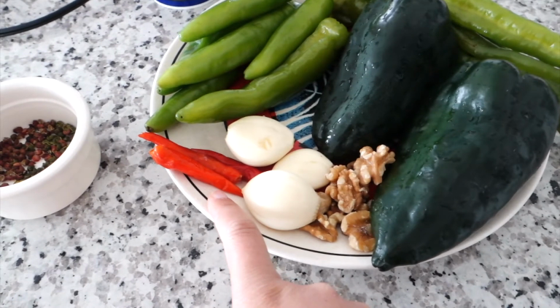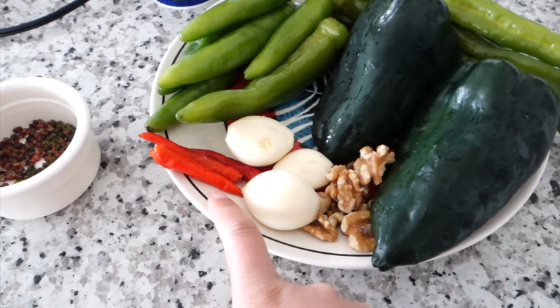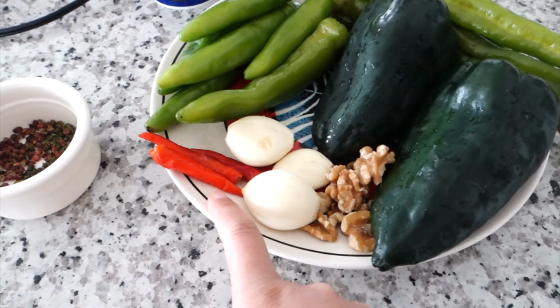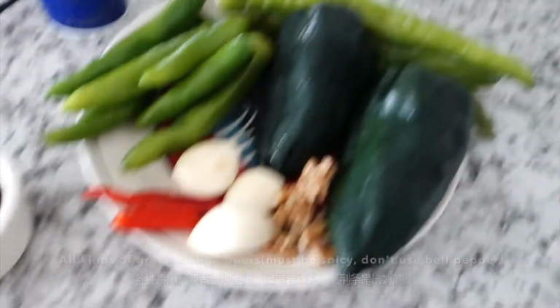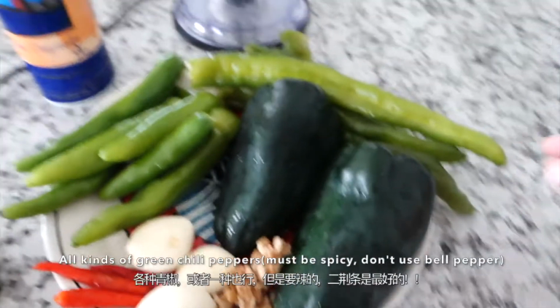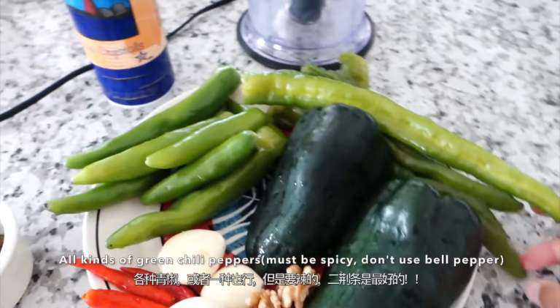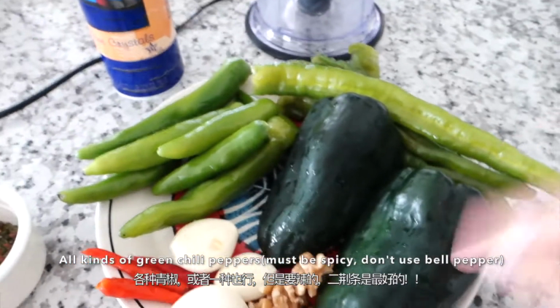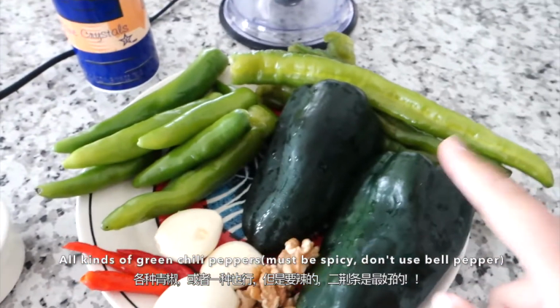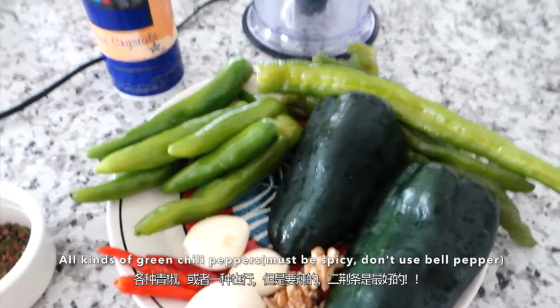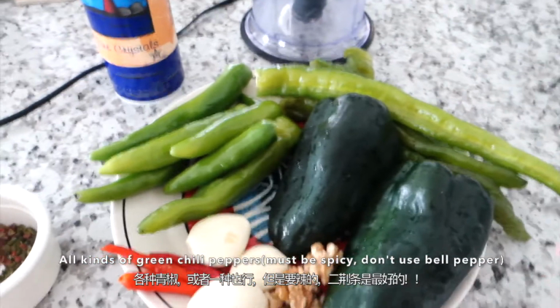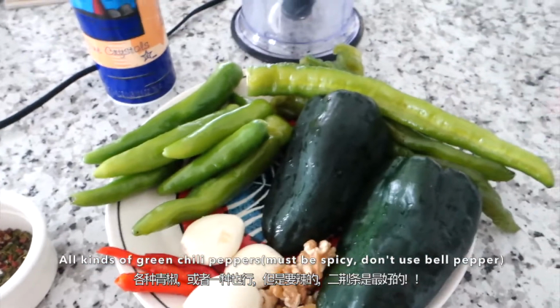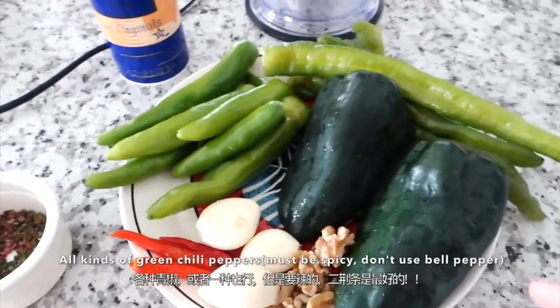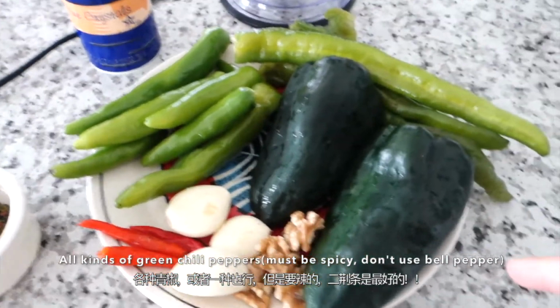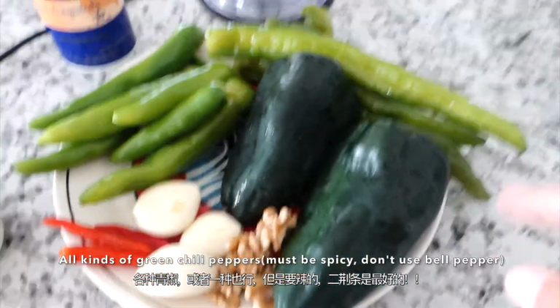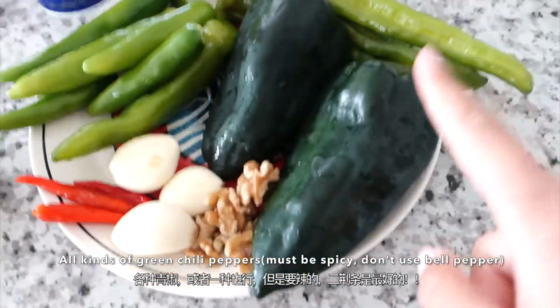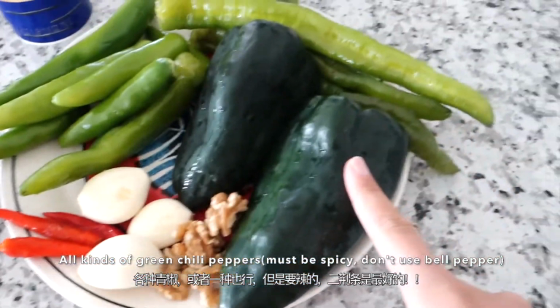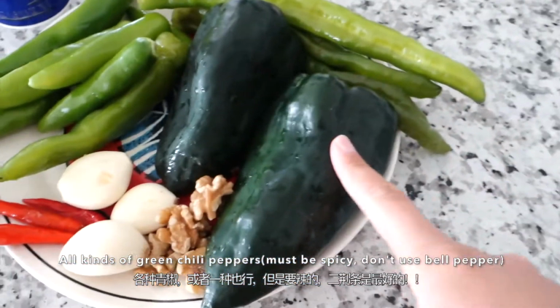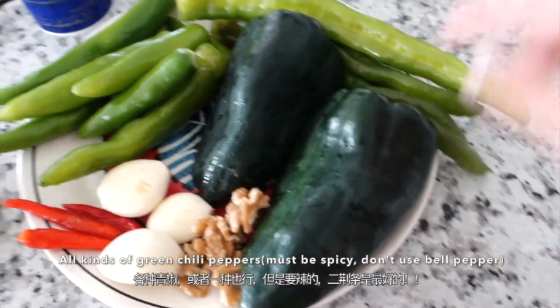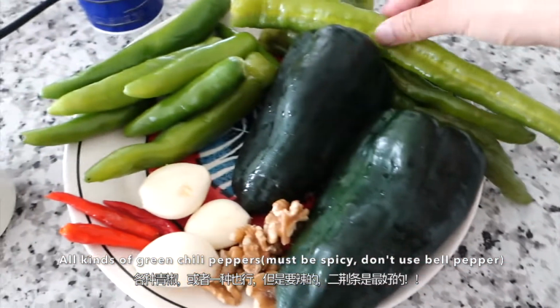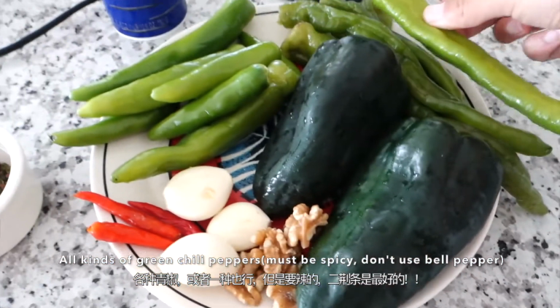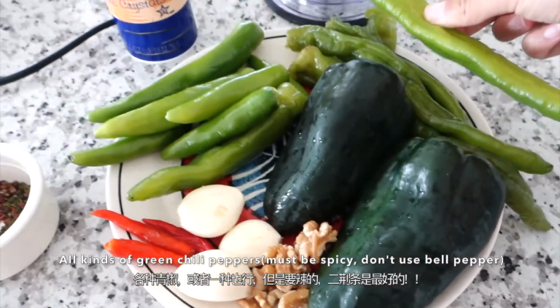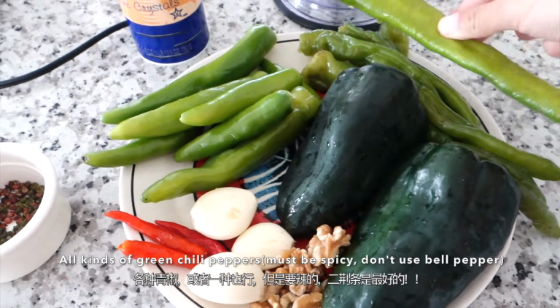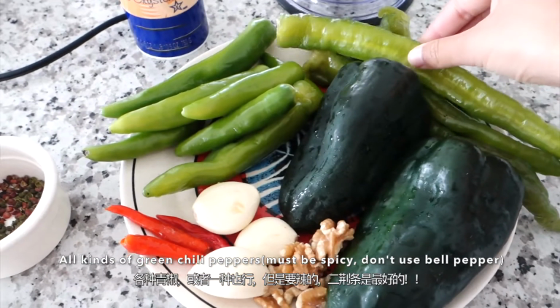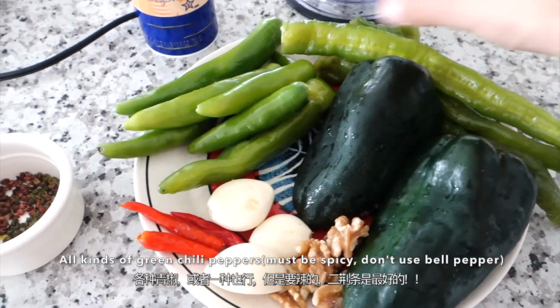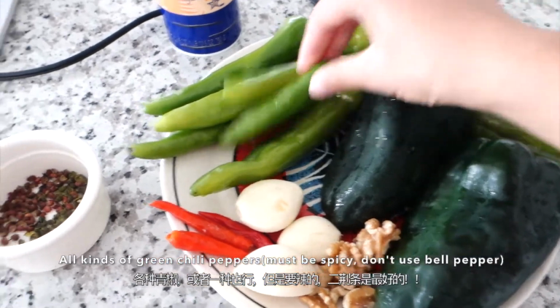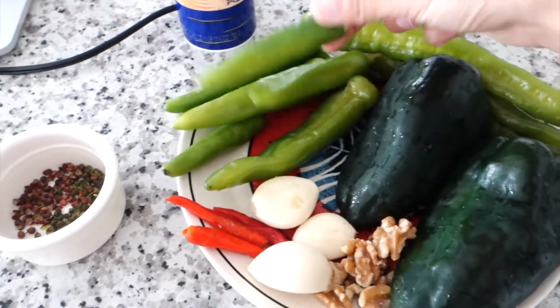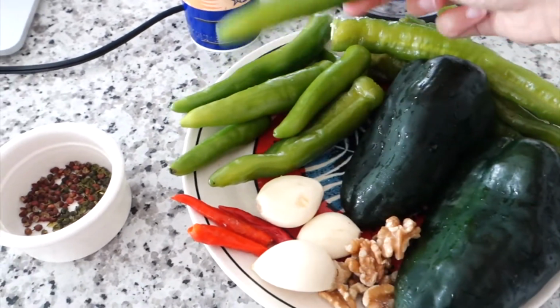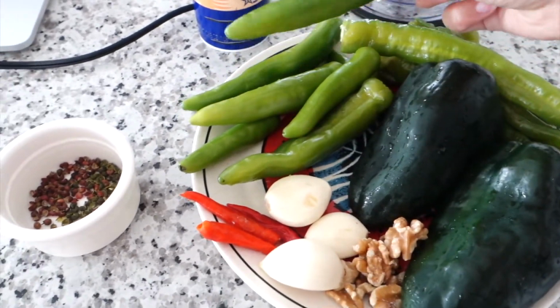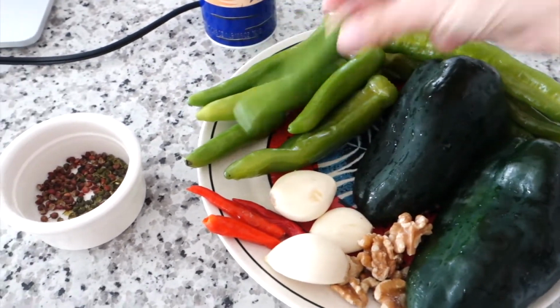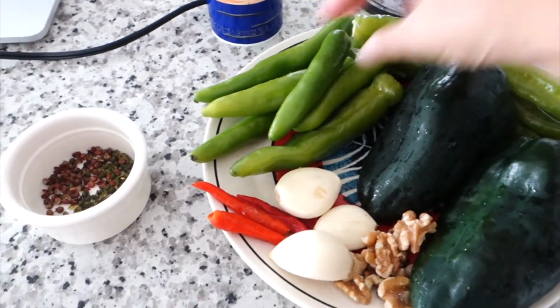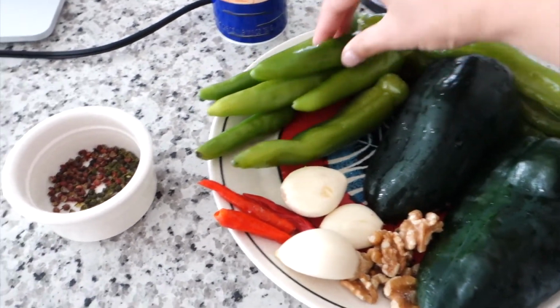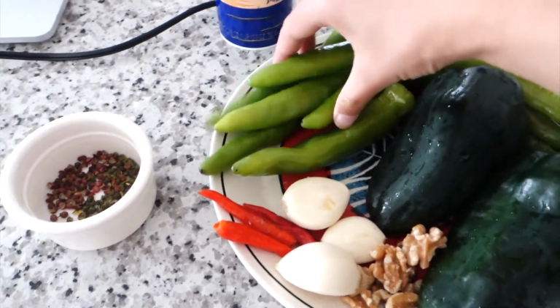Now the main ingredient: all kinds of green chili peppers. I used three different kinds of chili in this video because I want to neutralize the spiciness, but you can just use one or two — it's flexible.